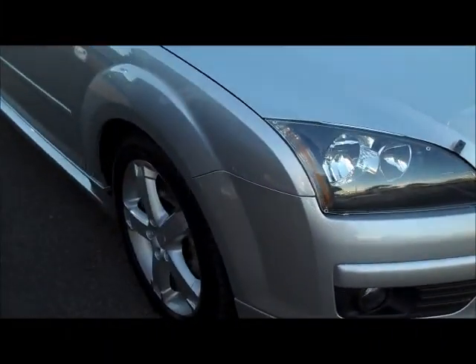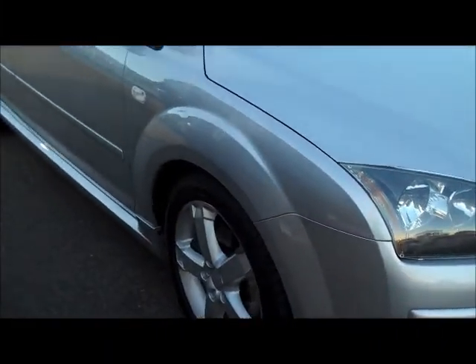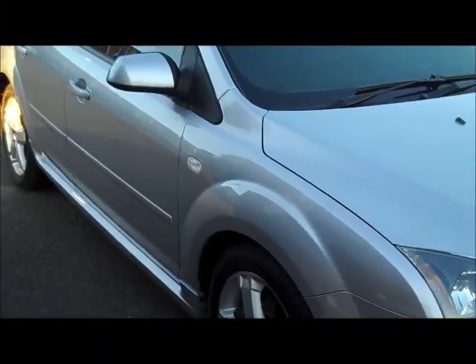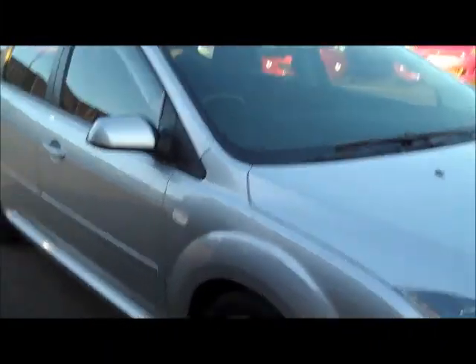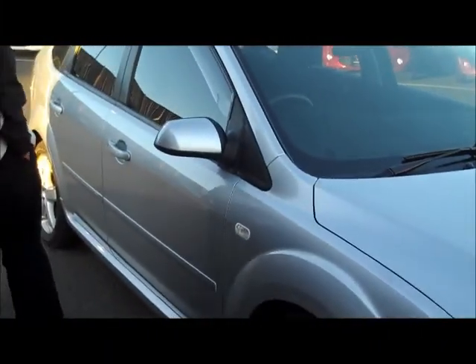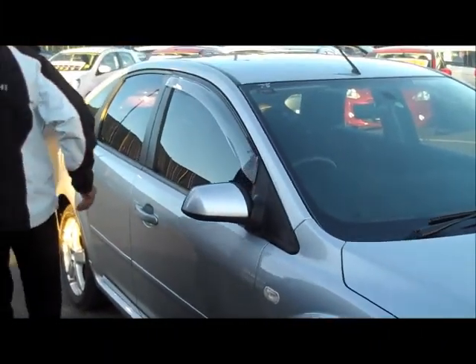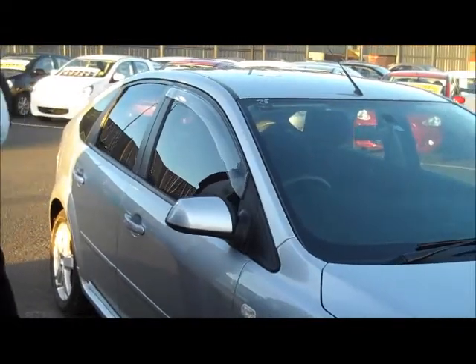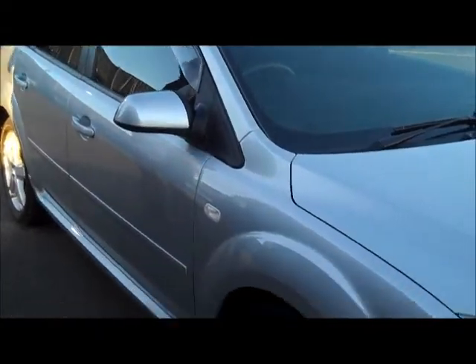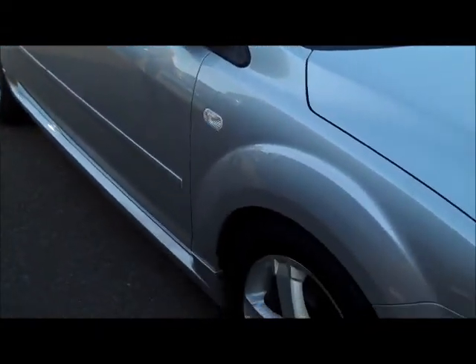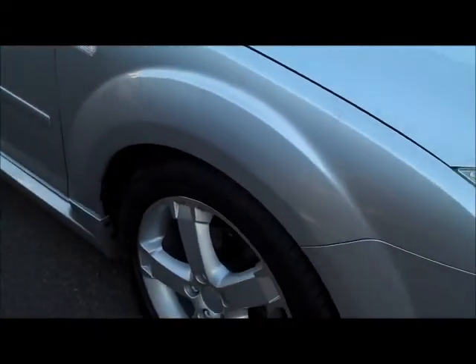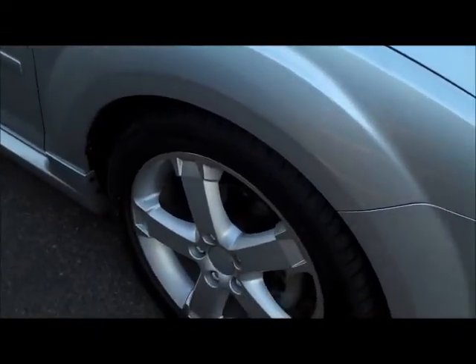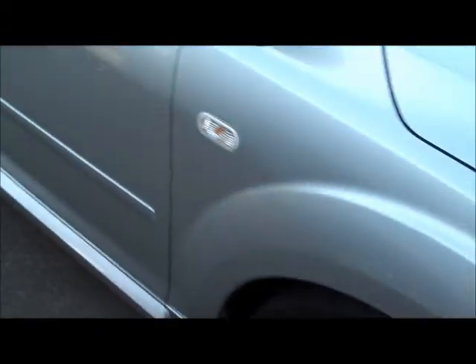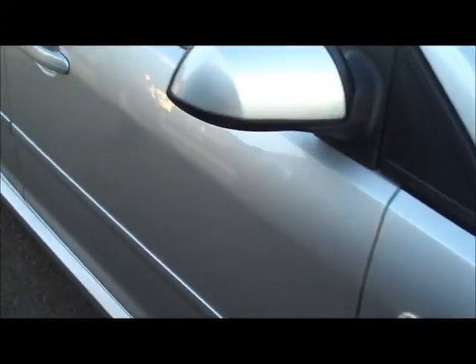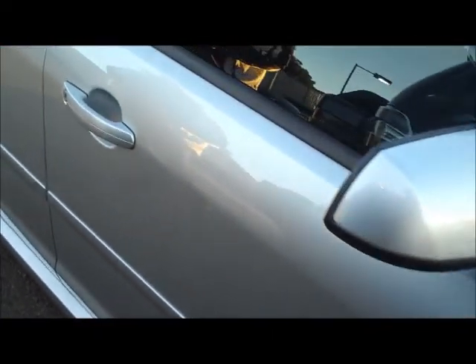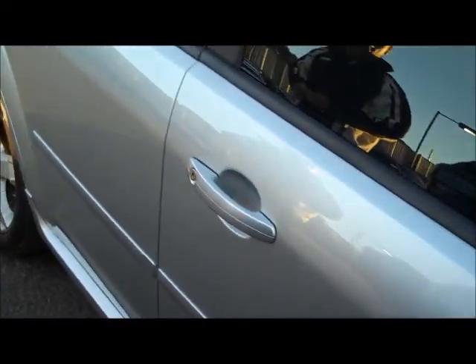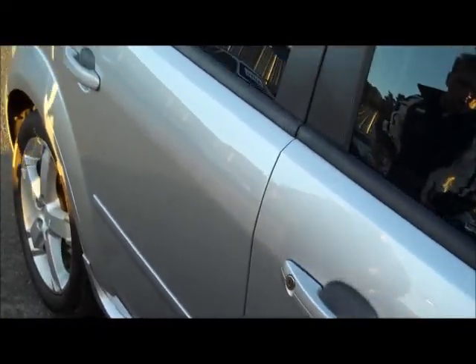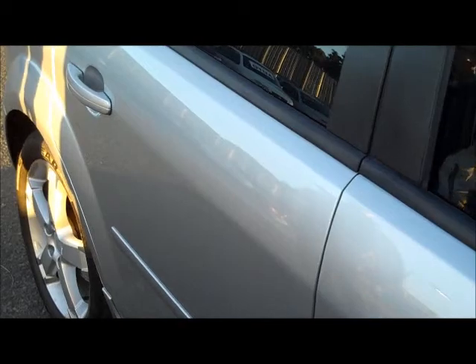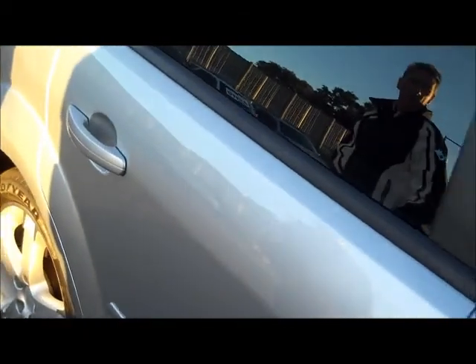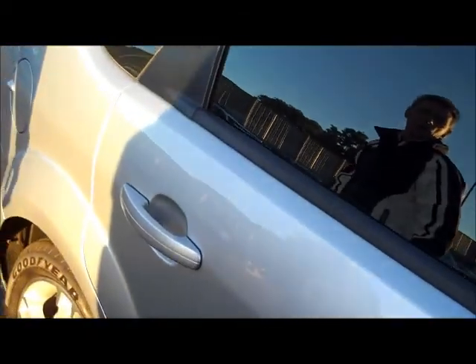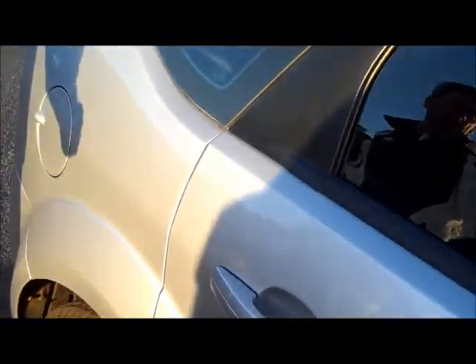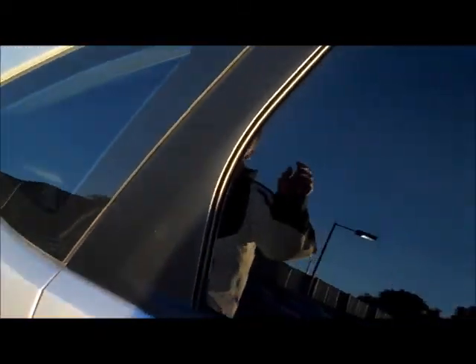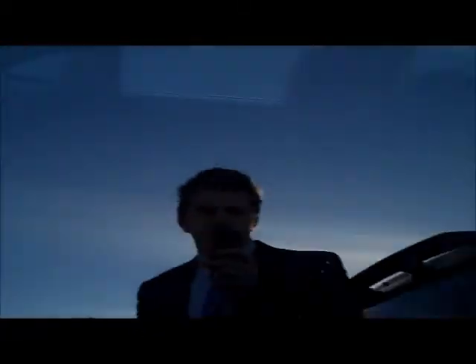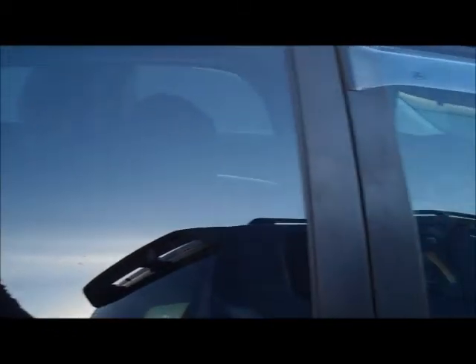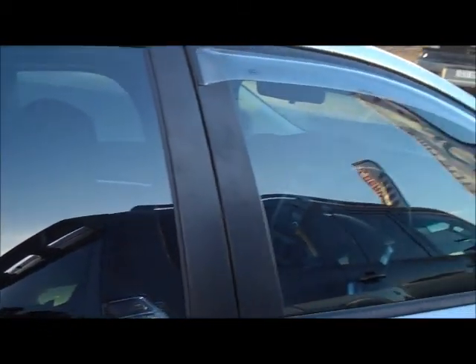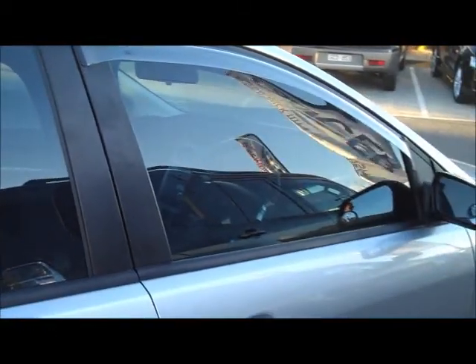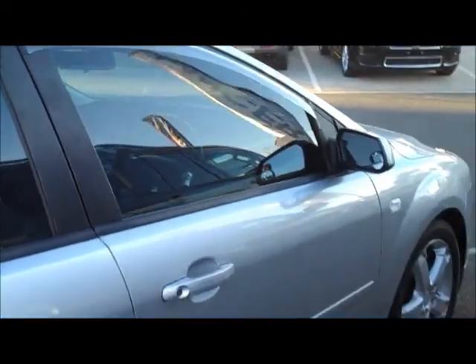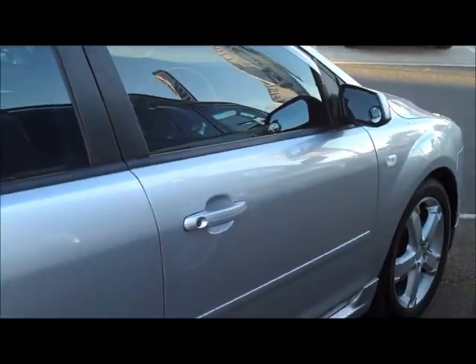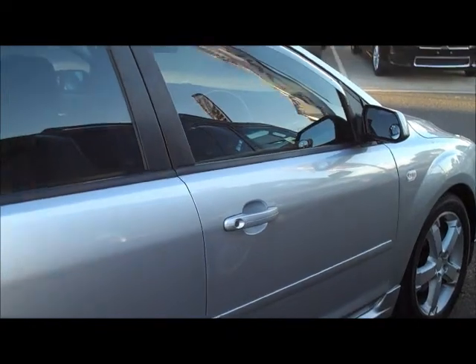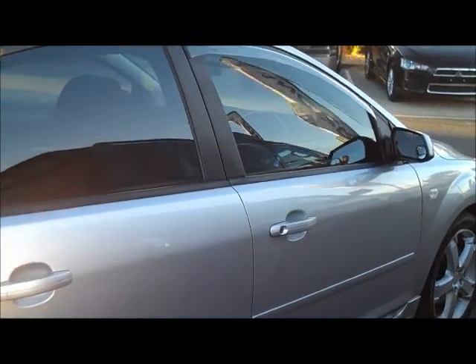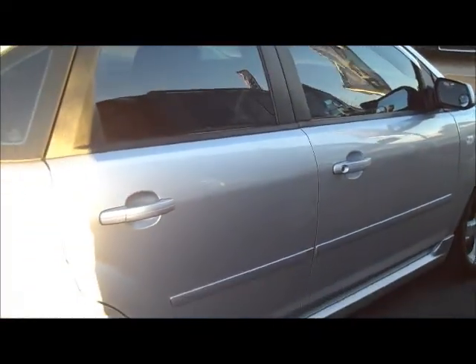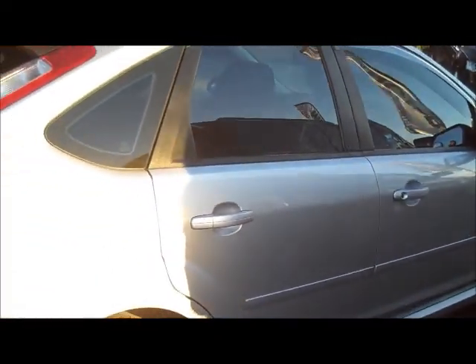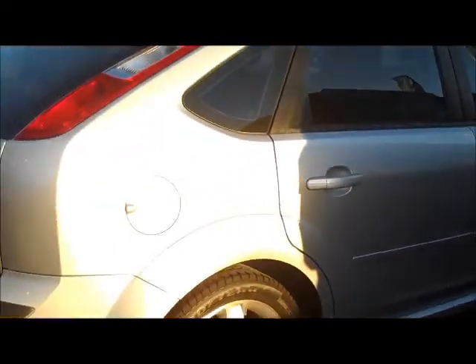Coming around the side of the car, we have factory 17-inch alloy wheels with really good tyres on. Apart from the protectors on the front of the car, they've also added windshields to both front doors — driver and passenger.